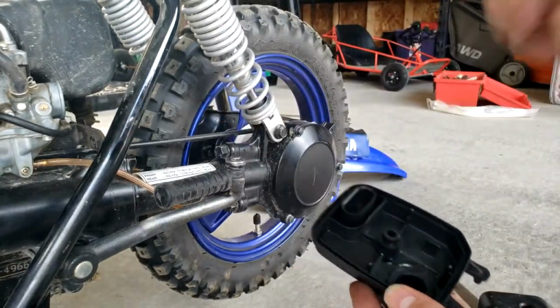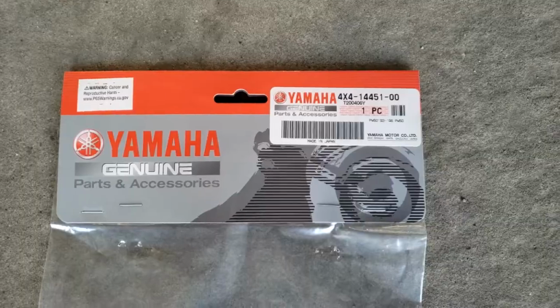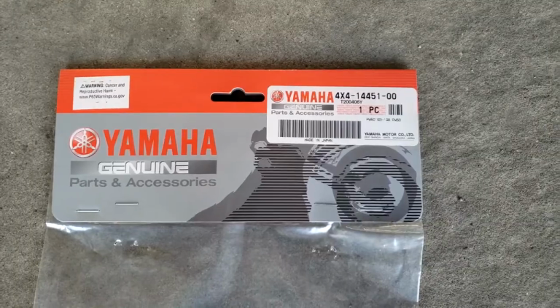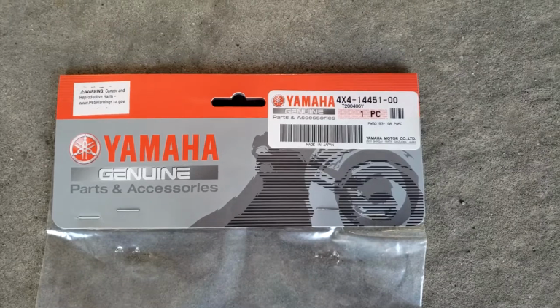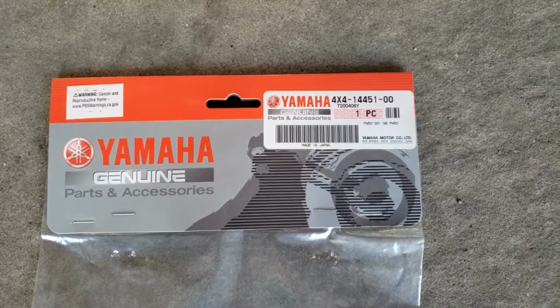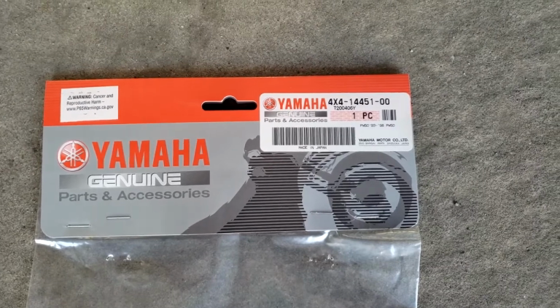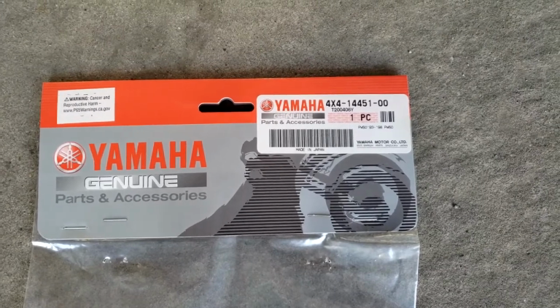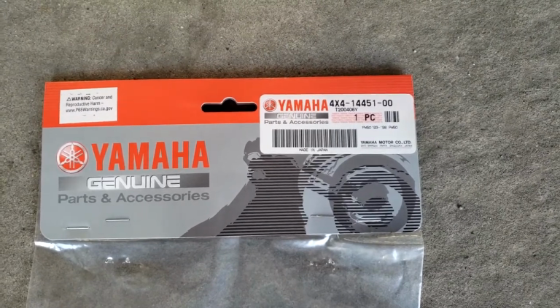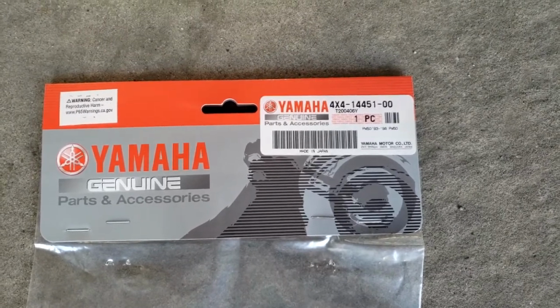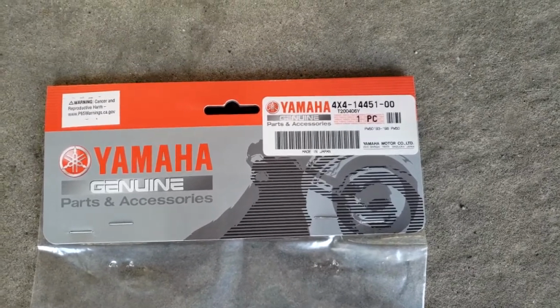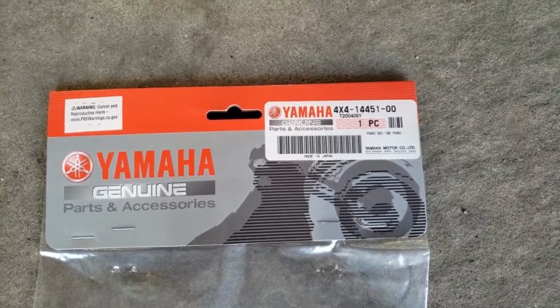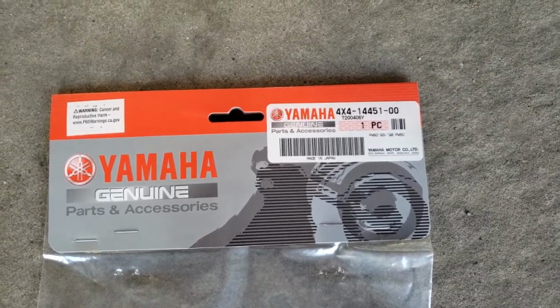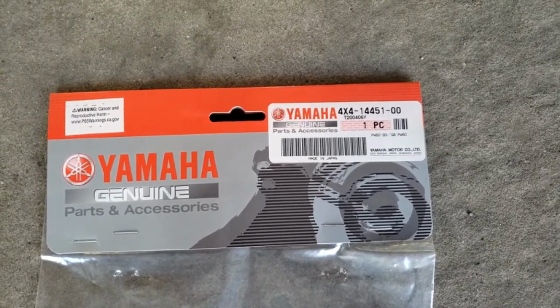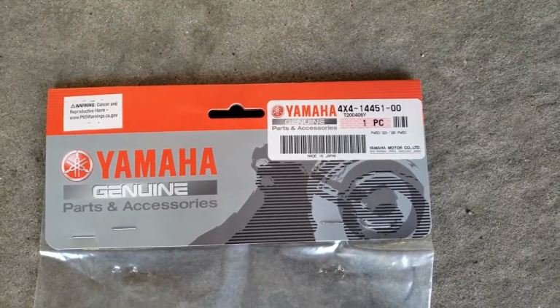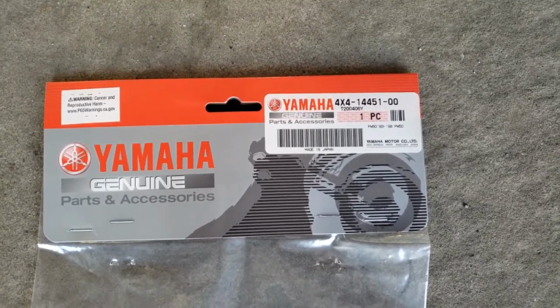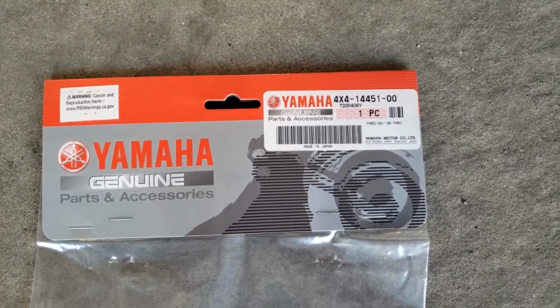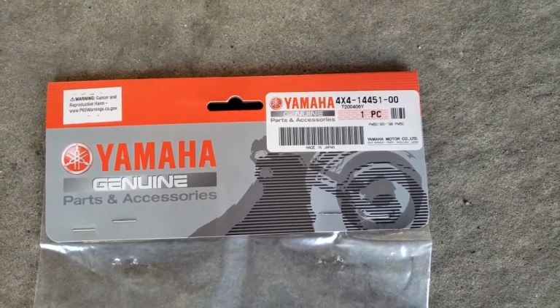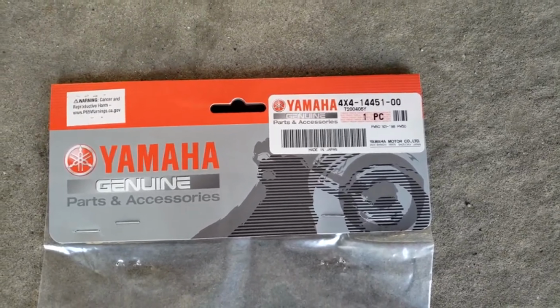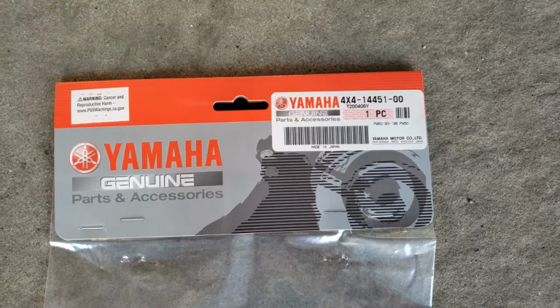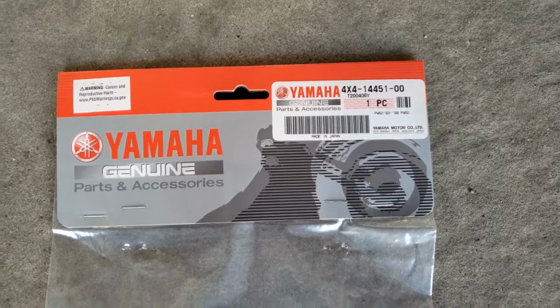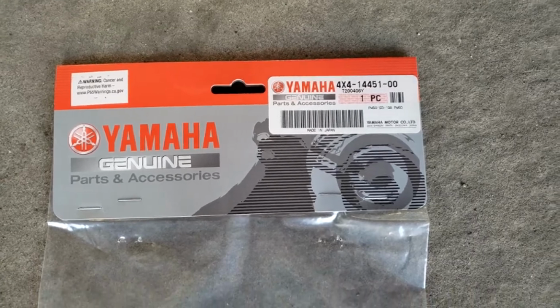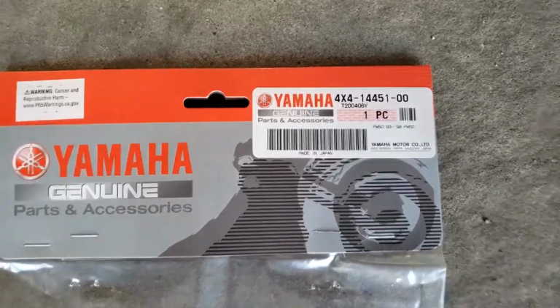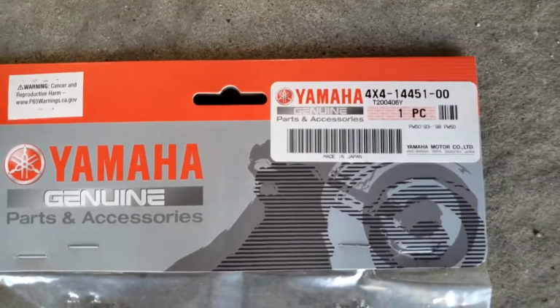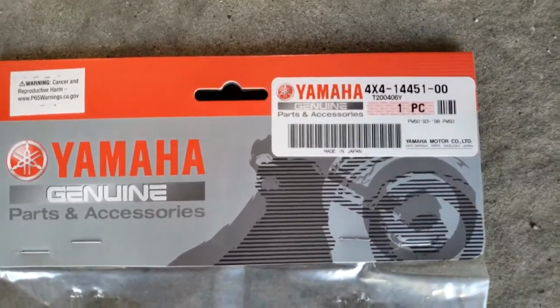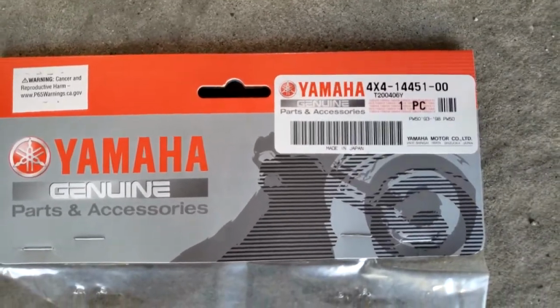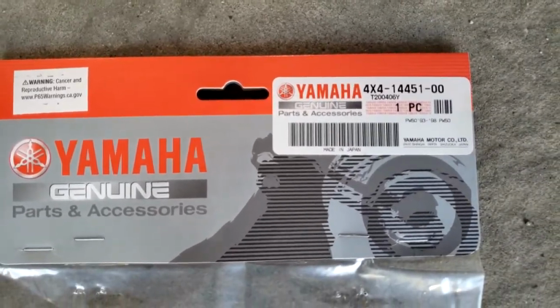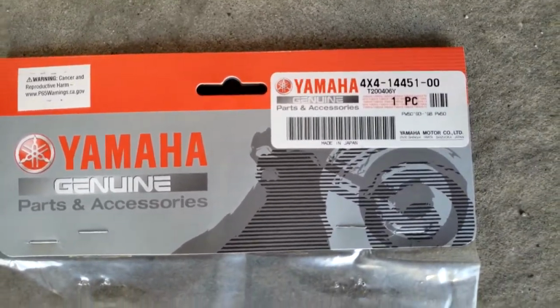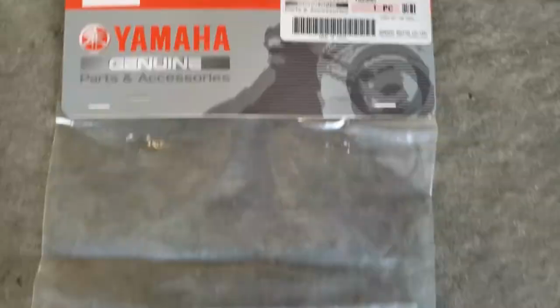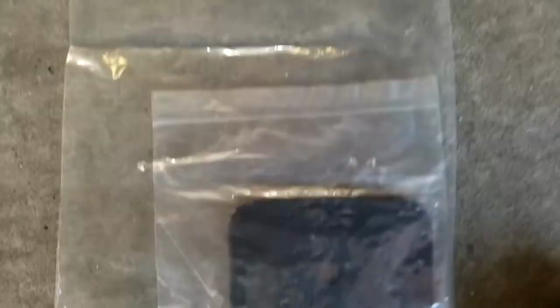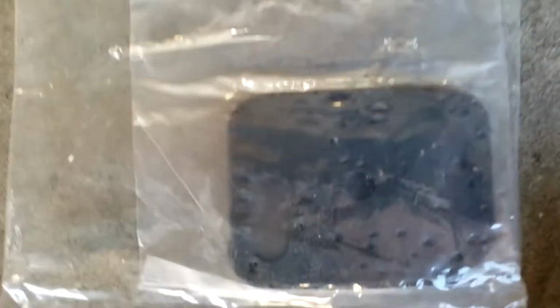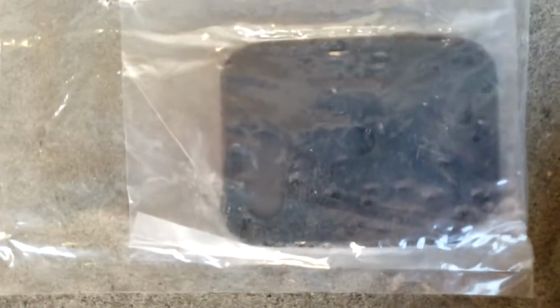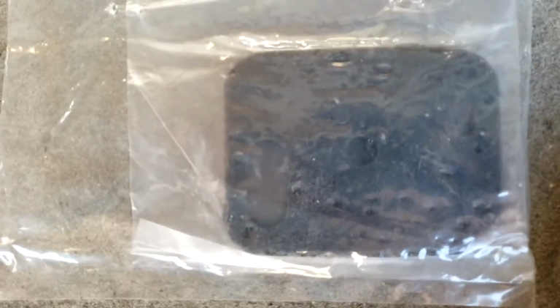The air filter I'm using here I got directly from a Yamaha dealer where they sell the dirt bikes, snowmobiles, all that good stuff. It's a genuine part — and that's what the filter looks like.